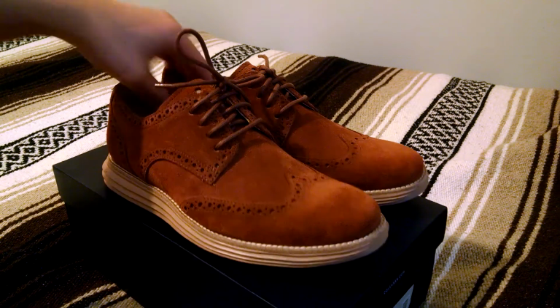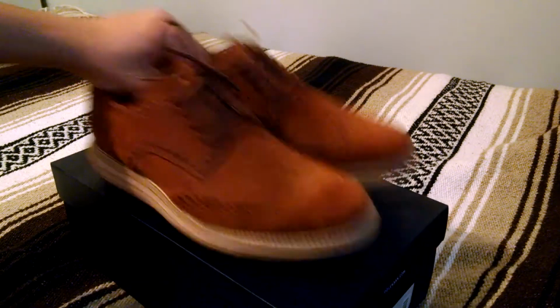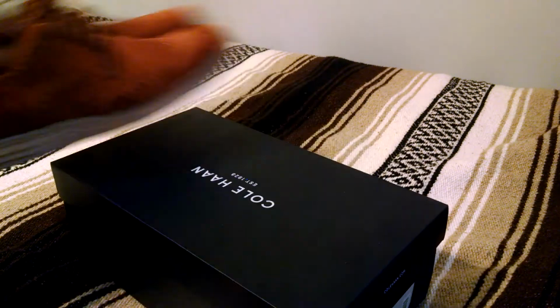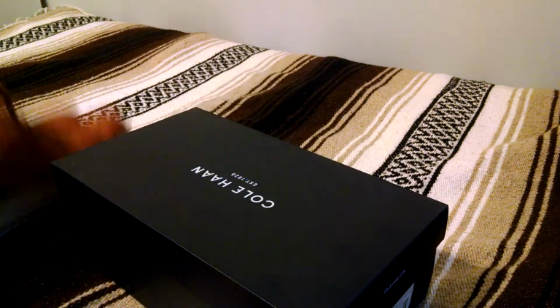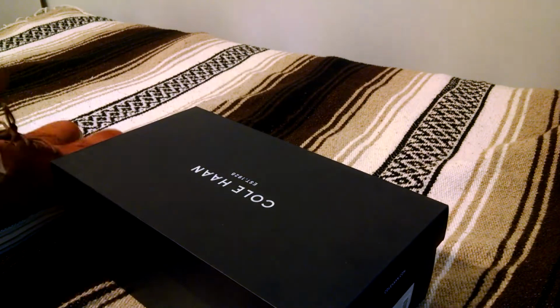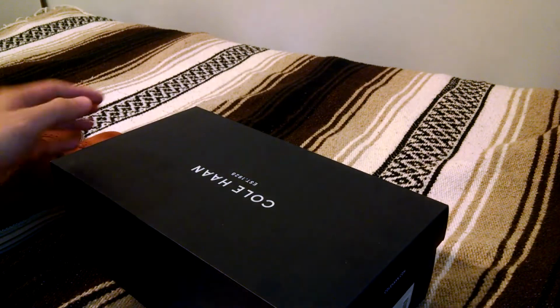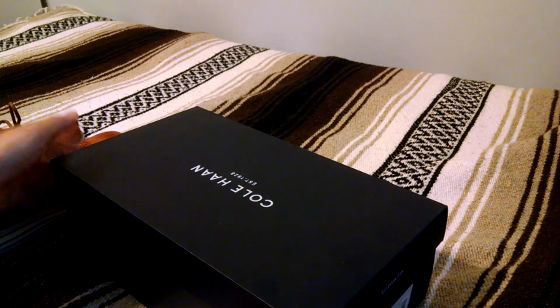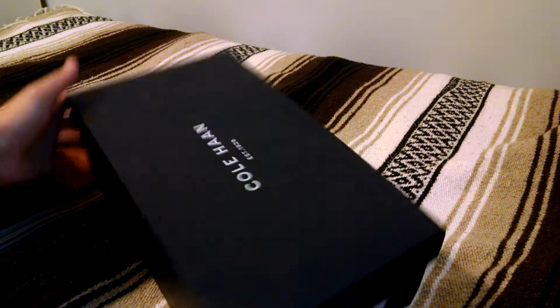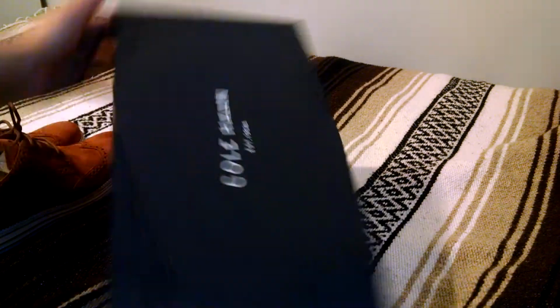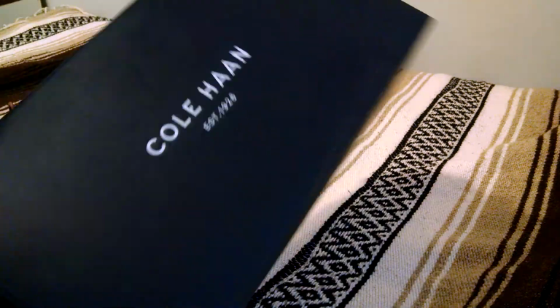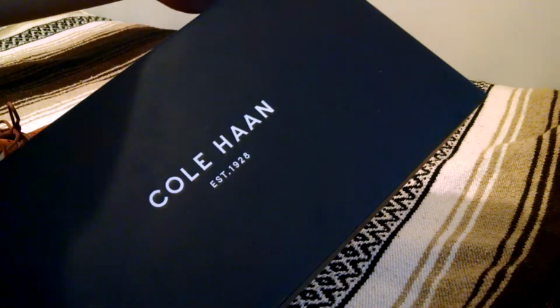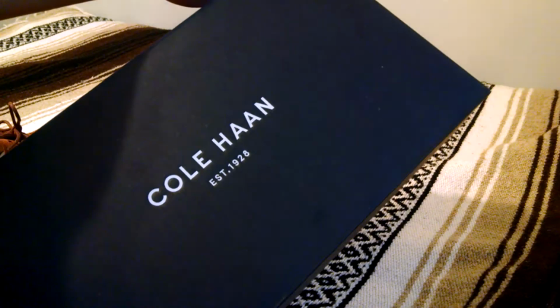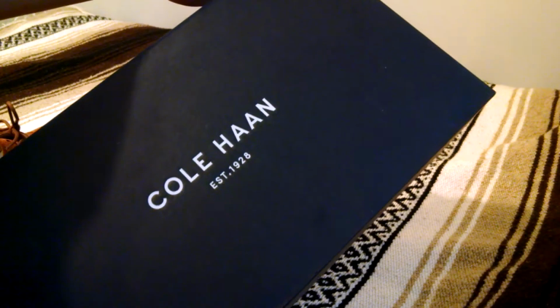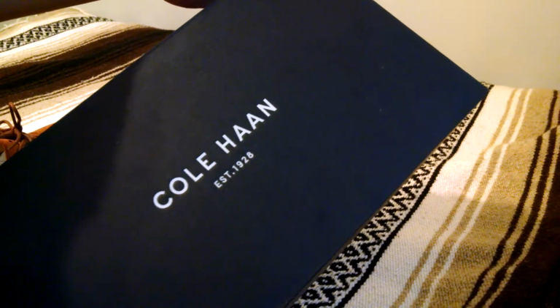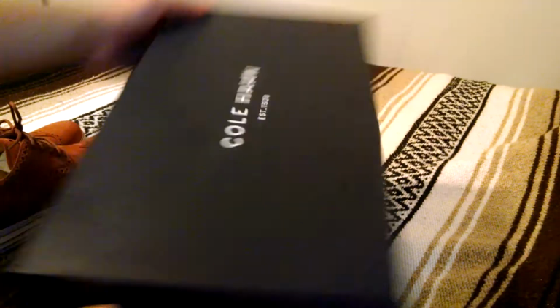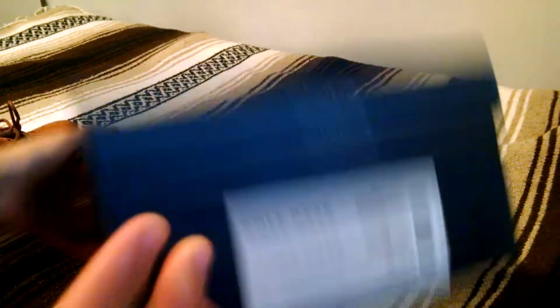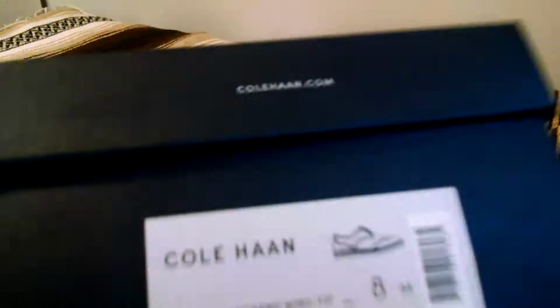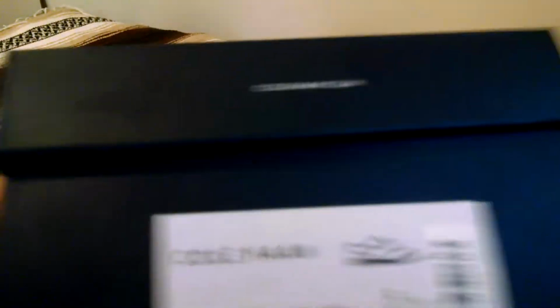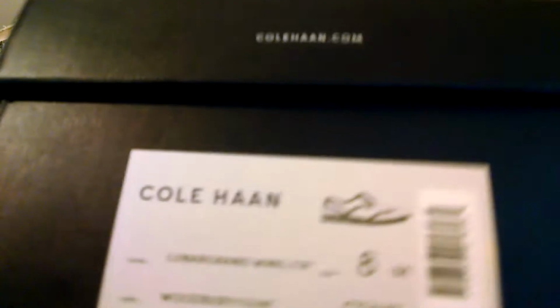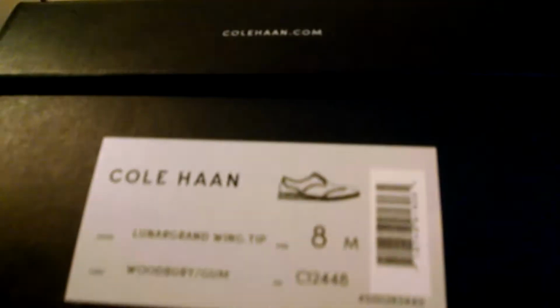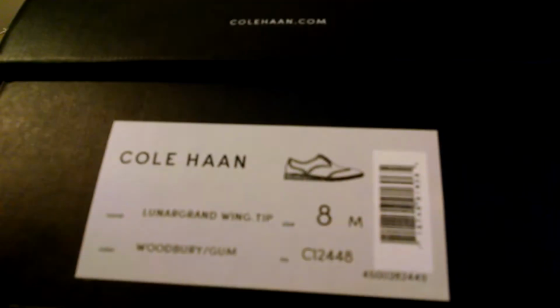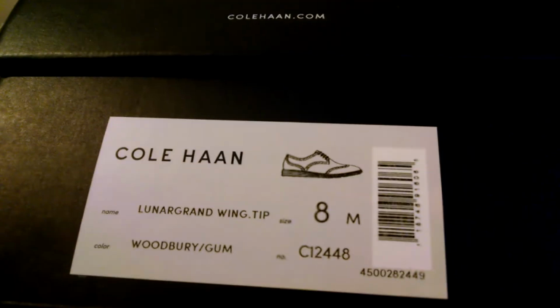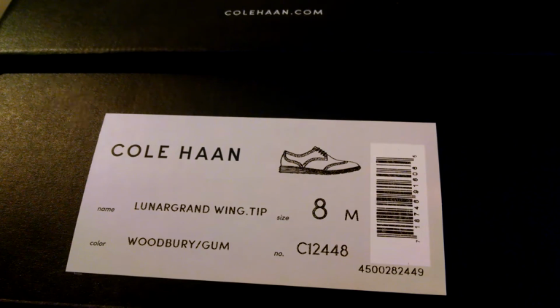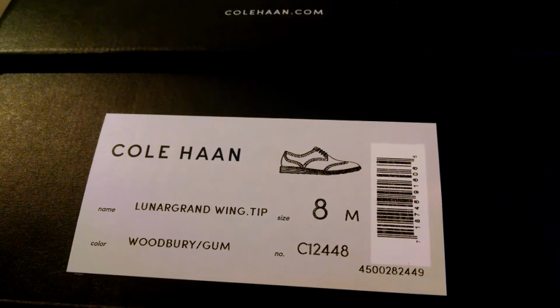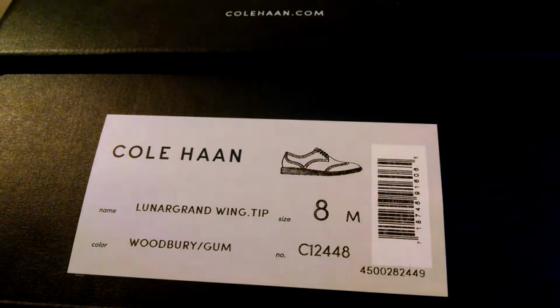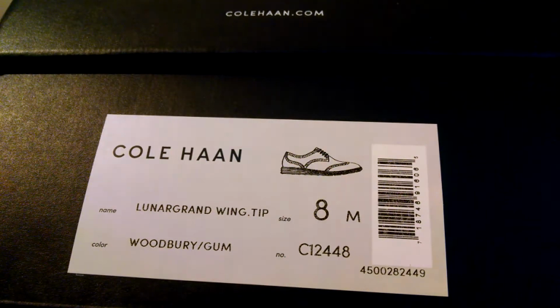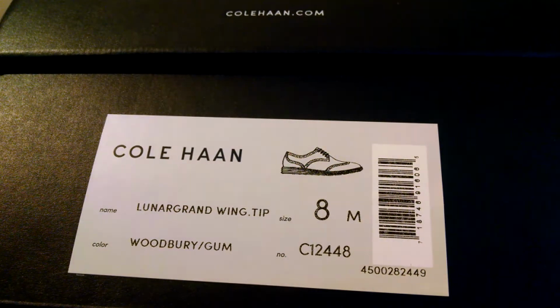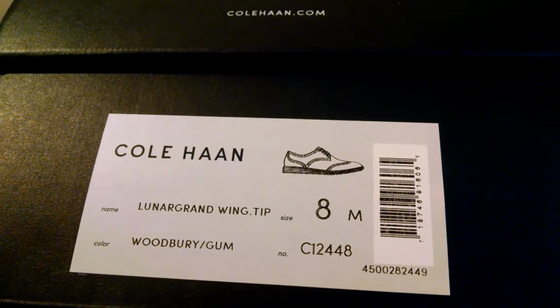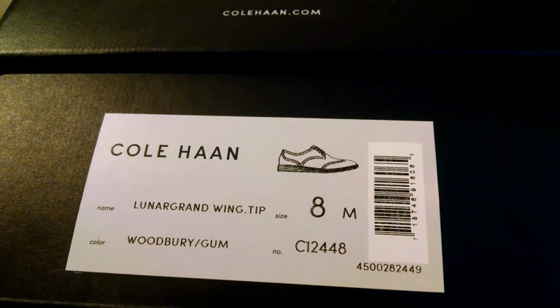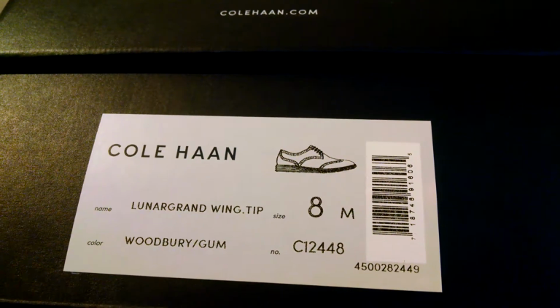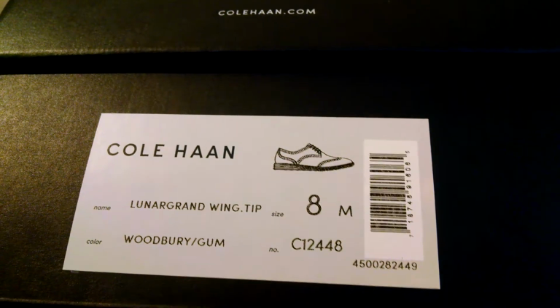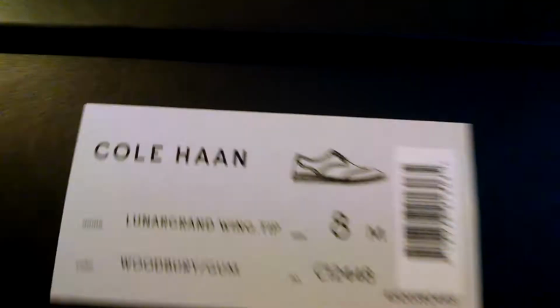To get right into details, here's the box. Cole Haan, established 1928. Lunargrand Wingtip in the Woodbury Gum, size 8.